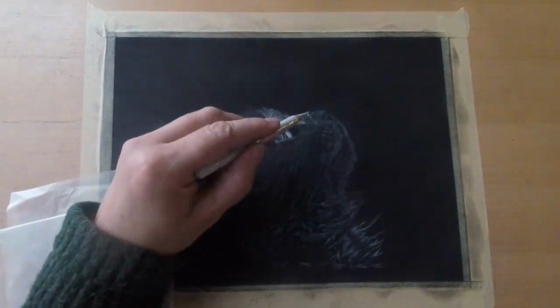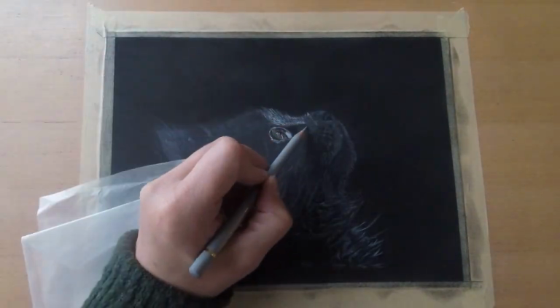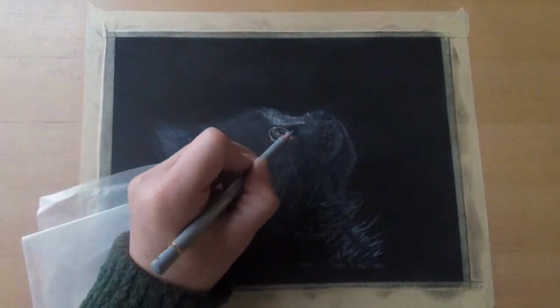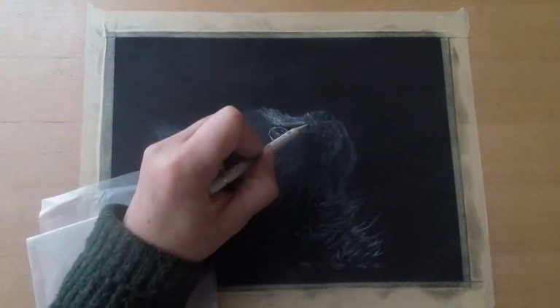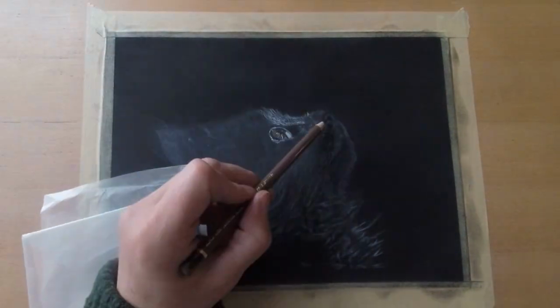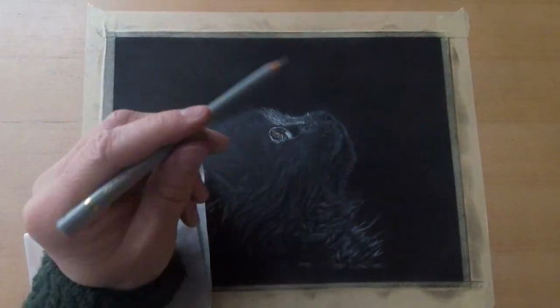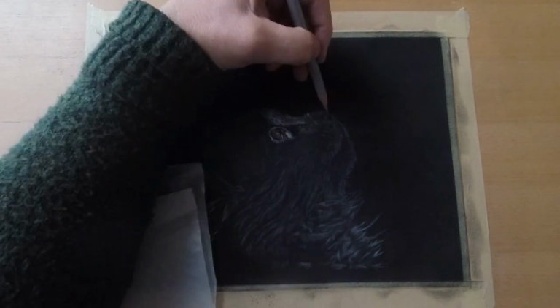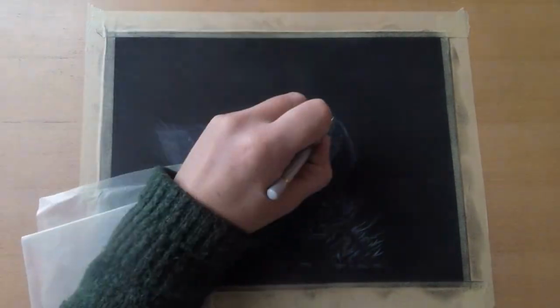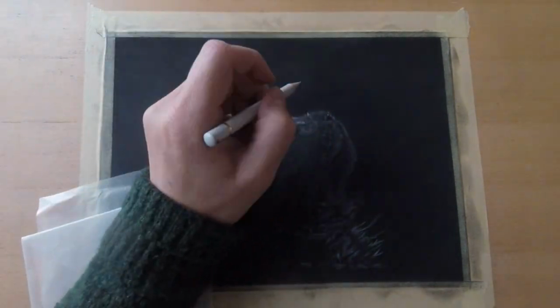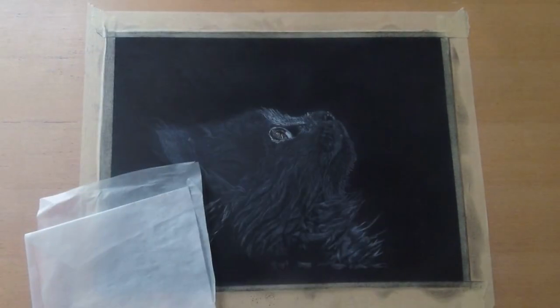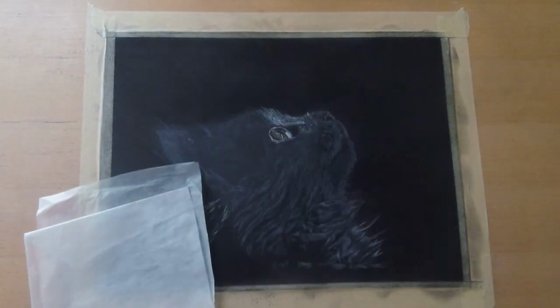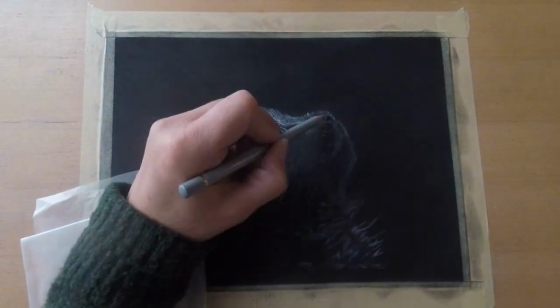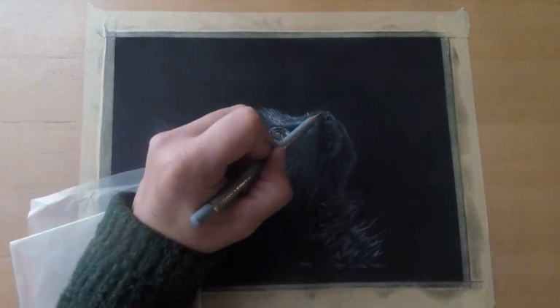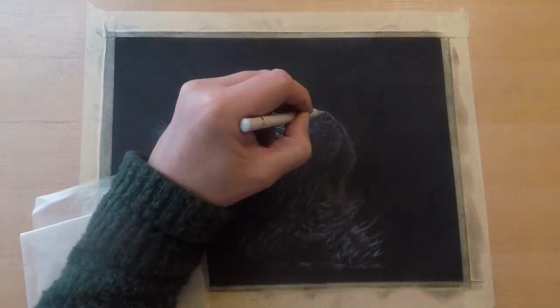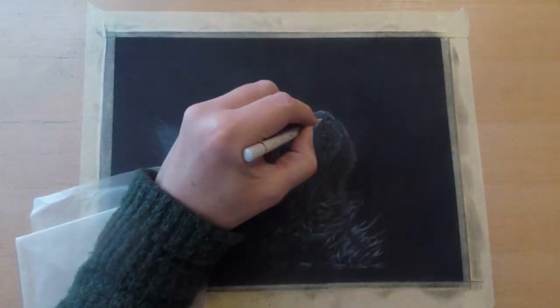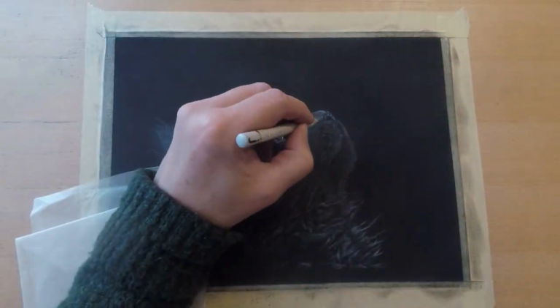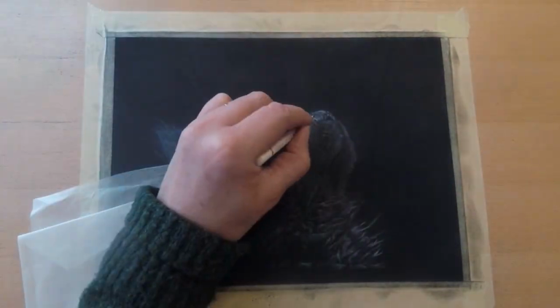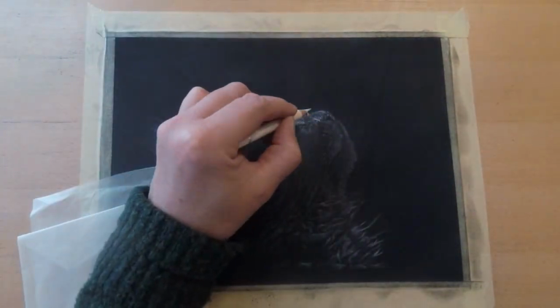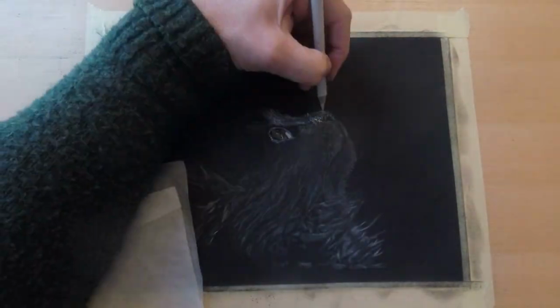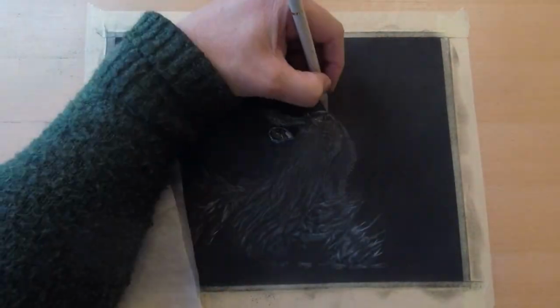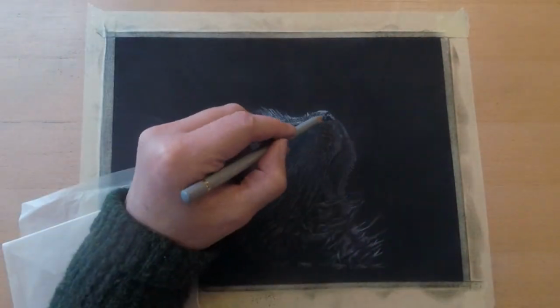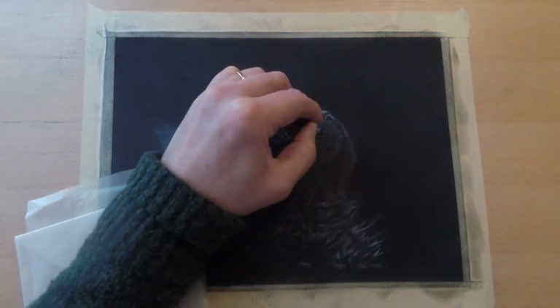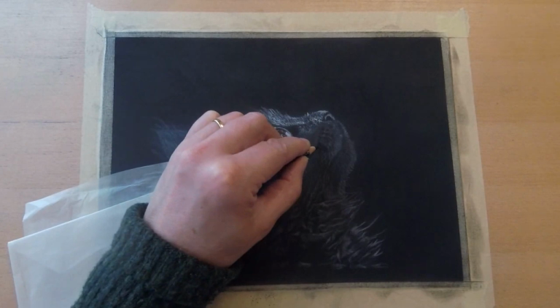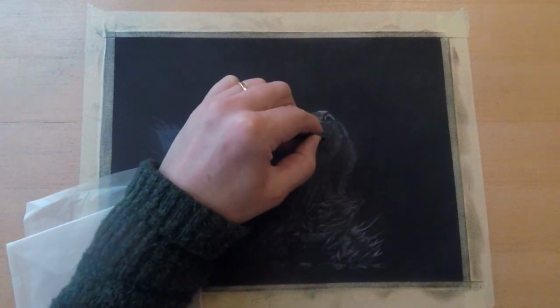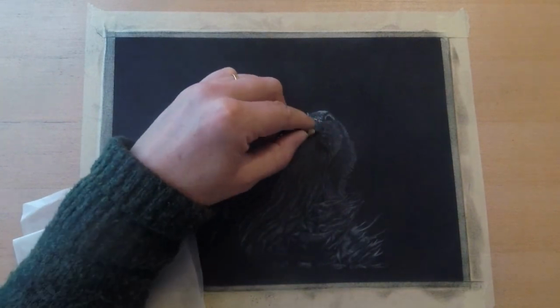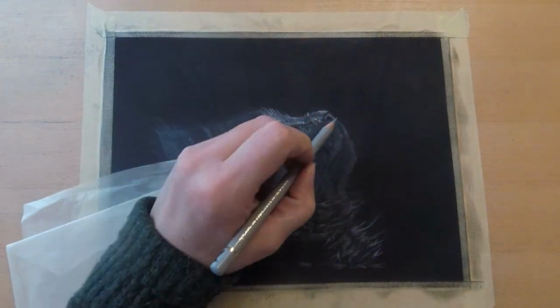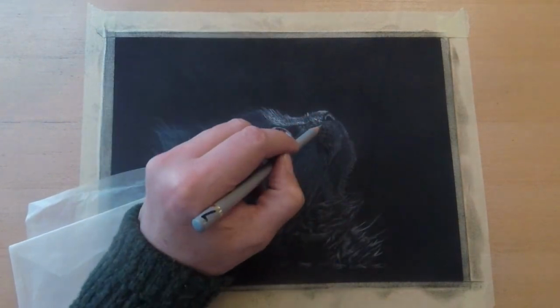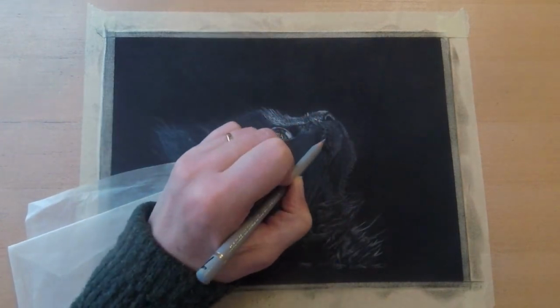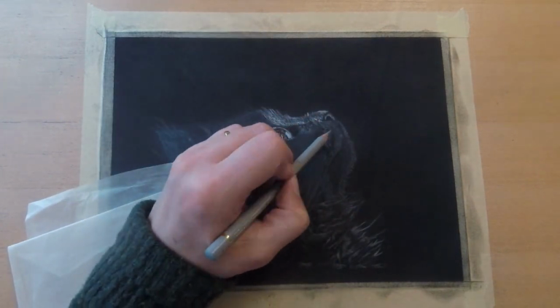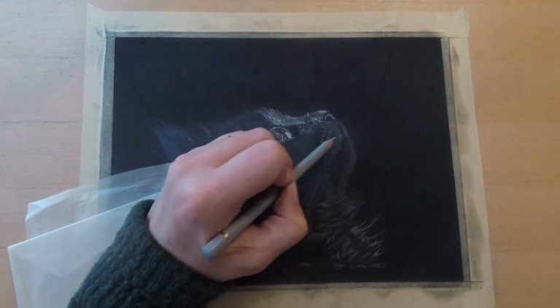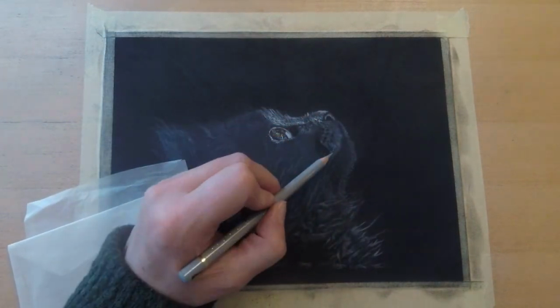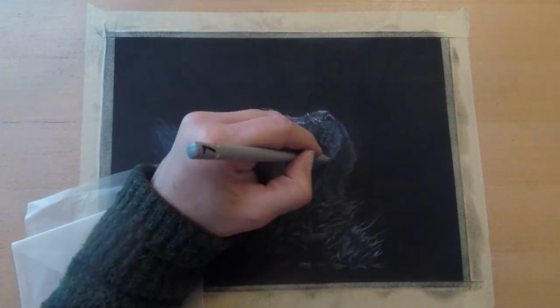In the end, you can see me using a white charcoal pencil from Koh-I-Noor, and I created the brightest highlights with it.